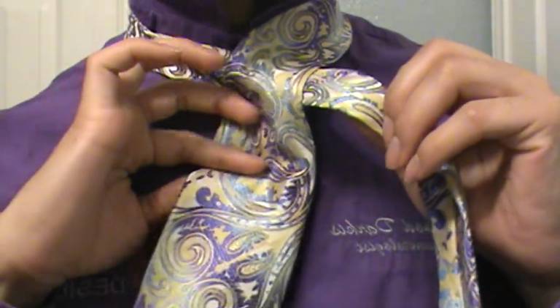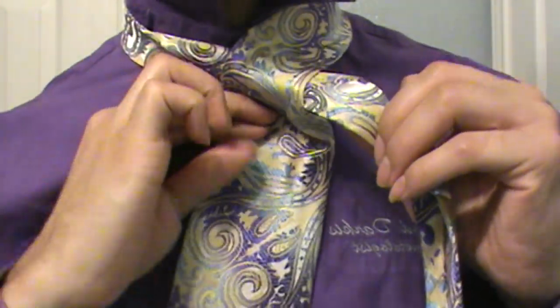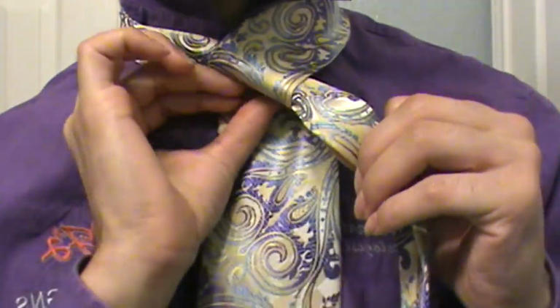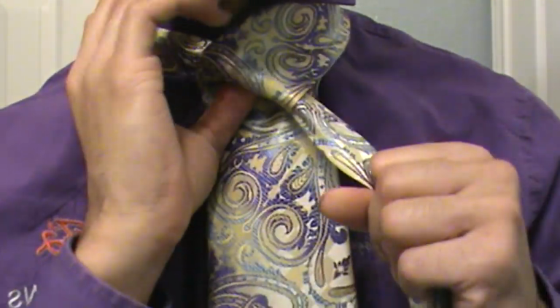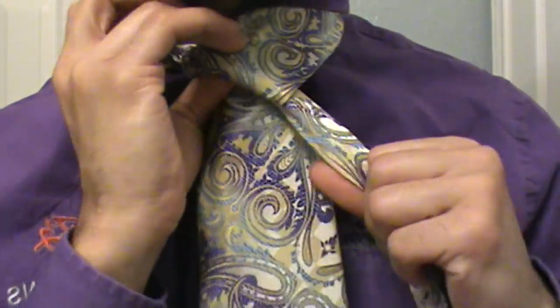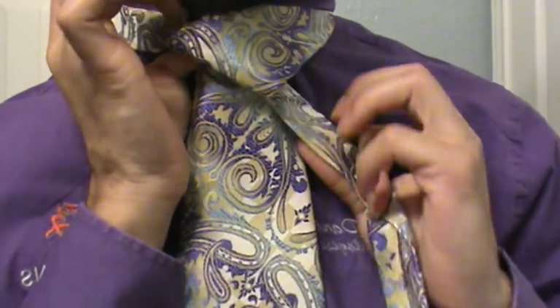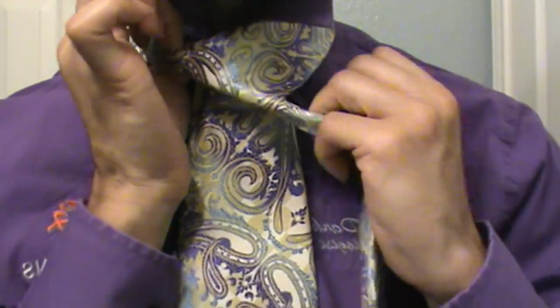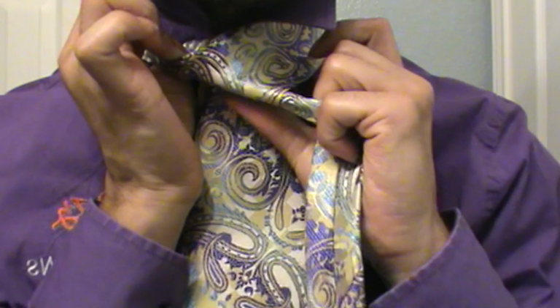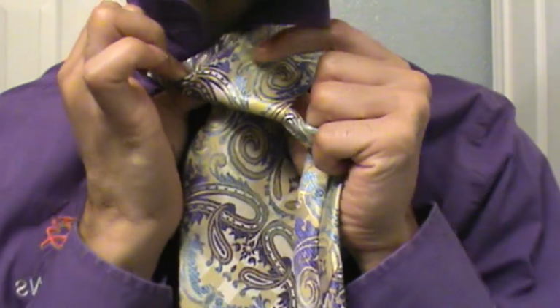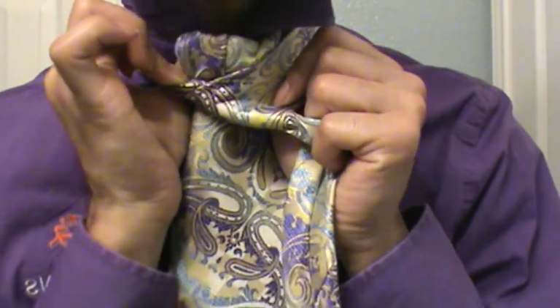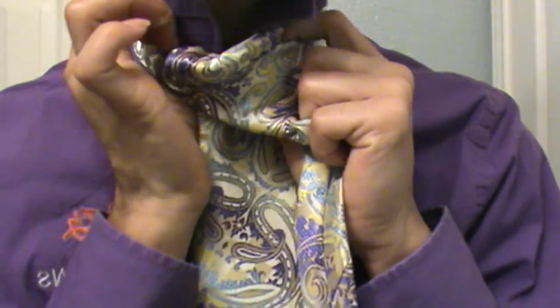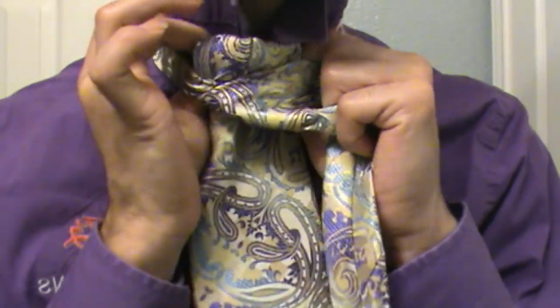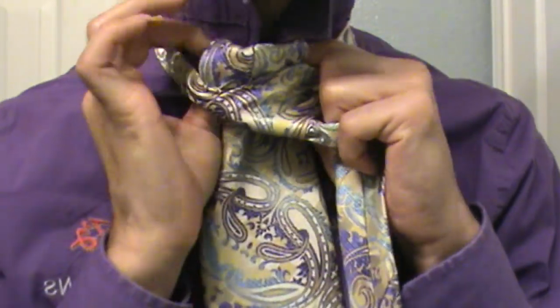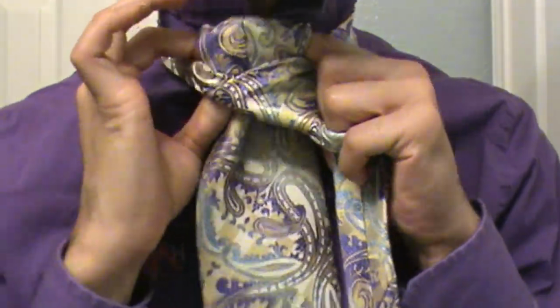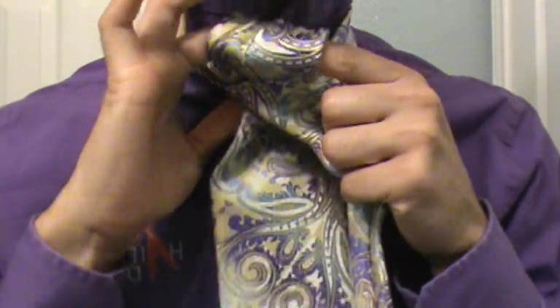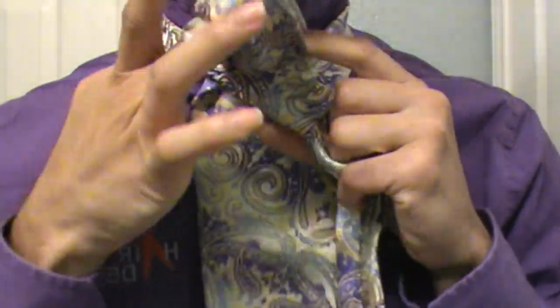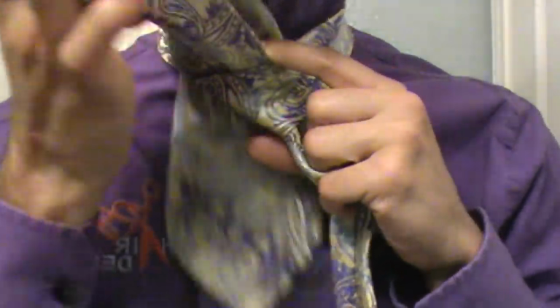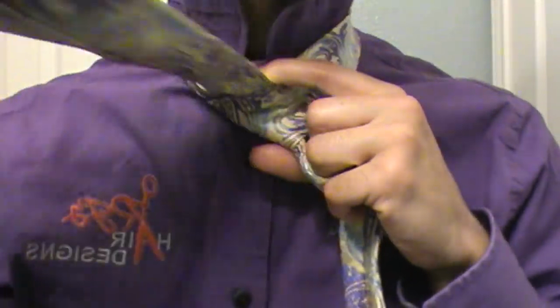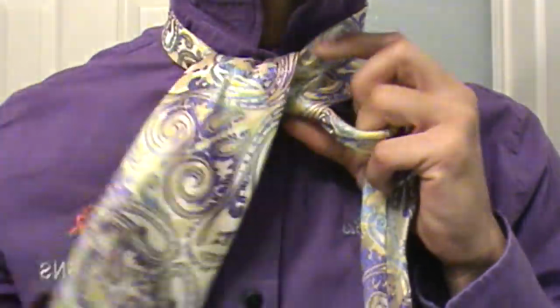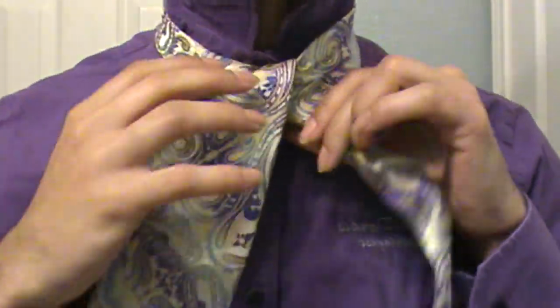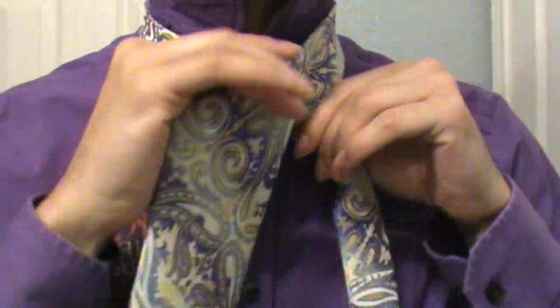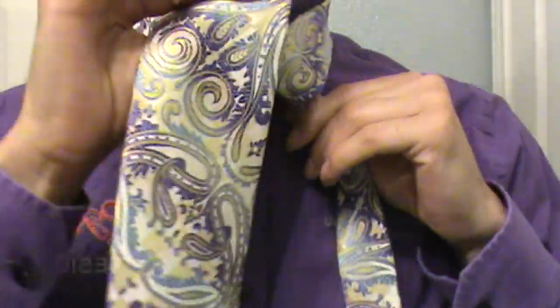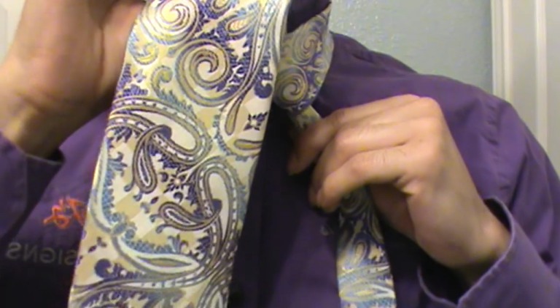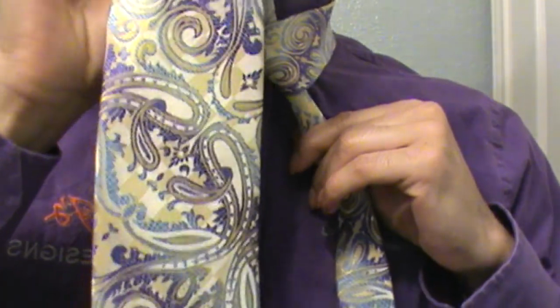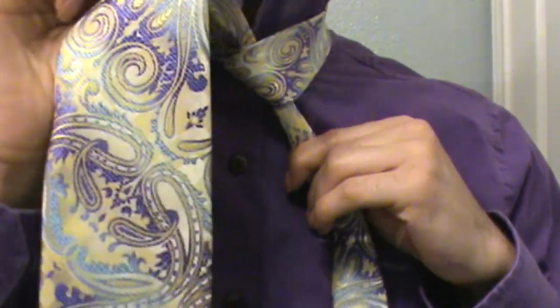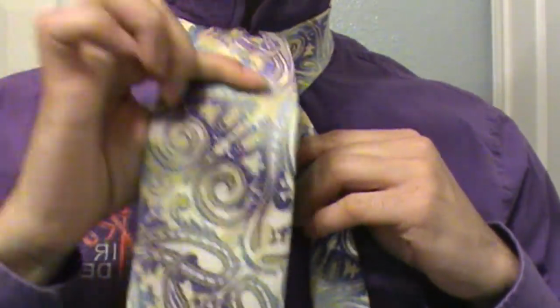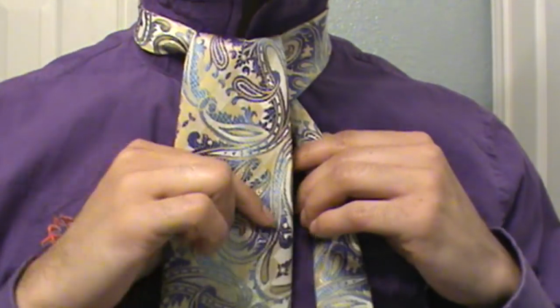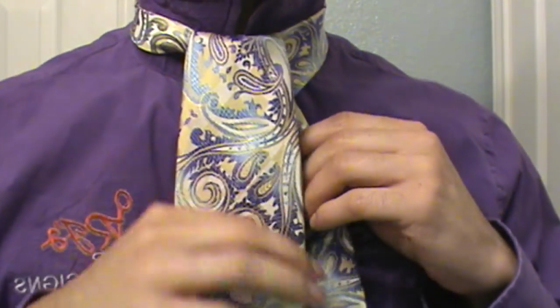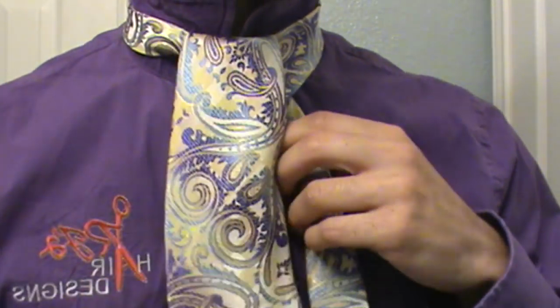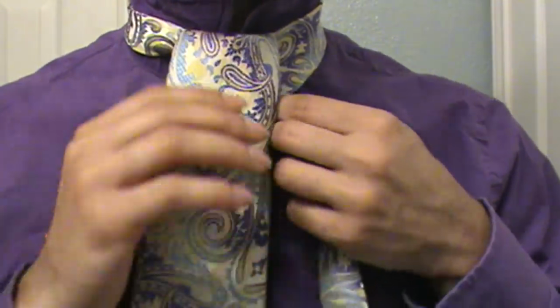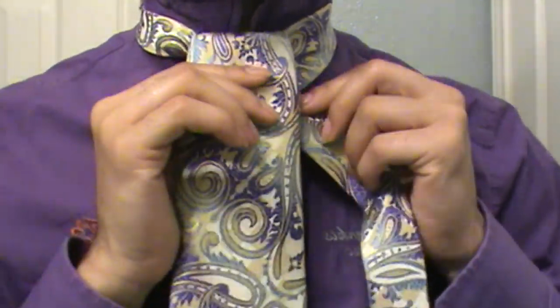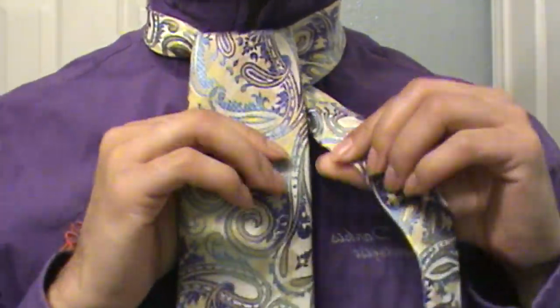Wrap that large end under, around, and through the center just like that, and pull it nice and snug just like a shoestring knot.